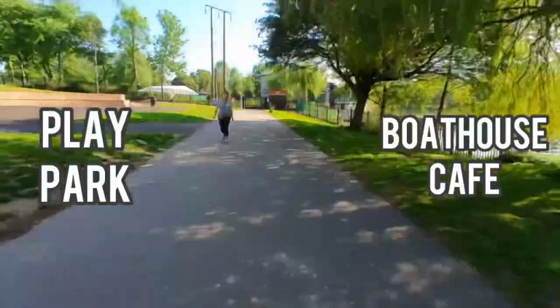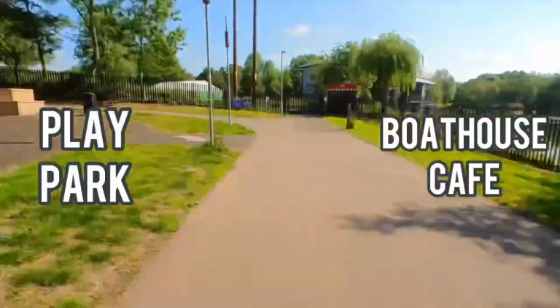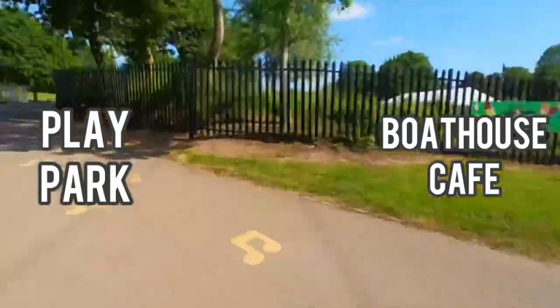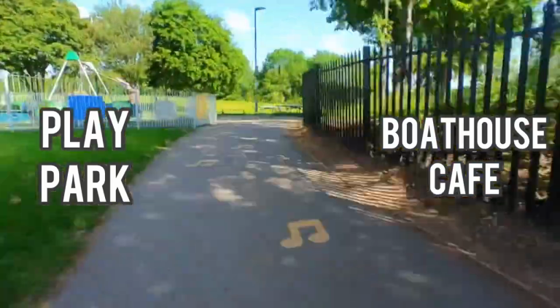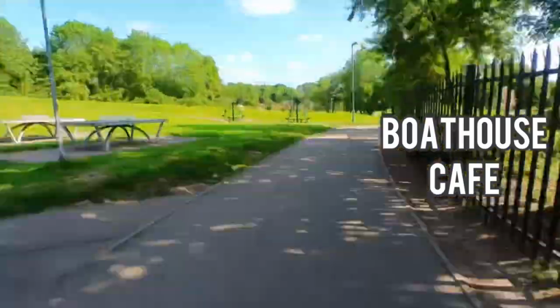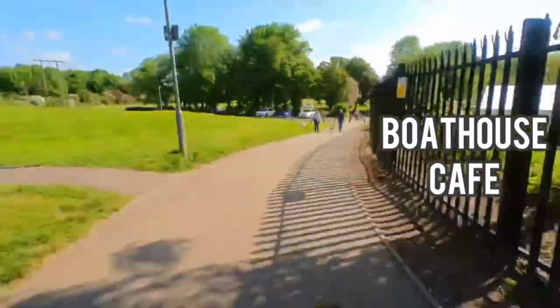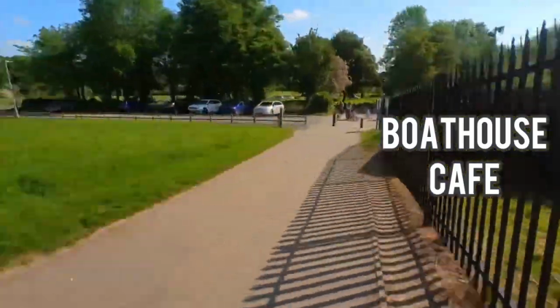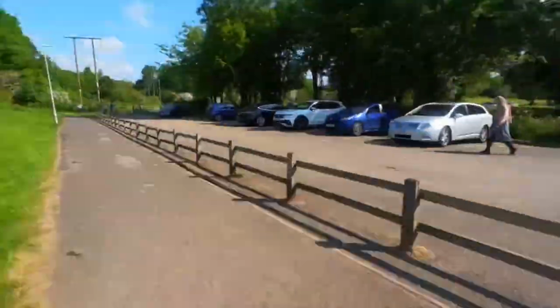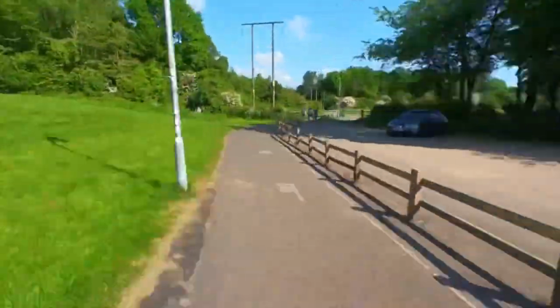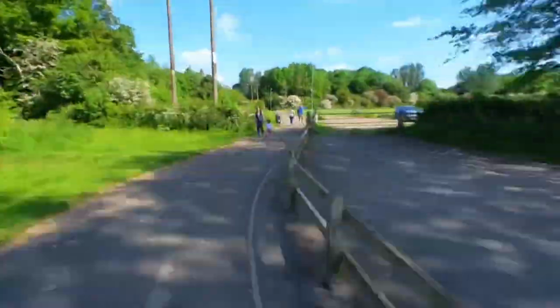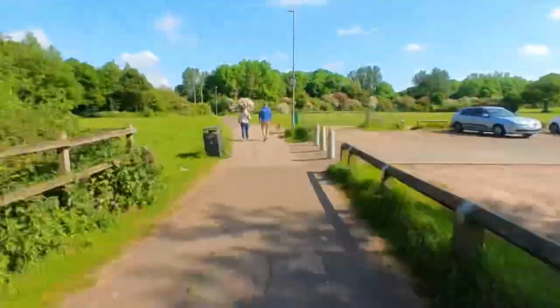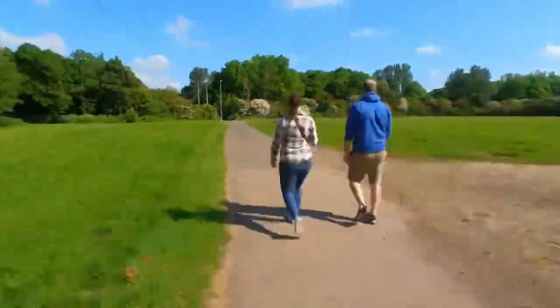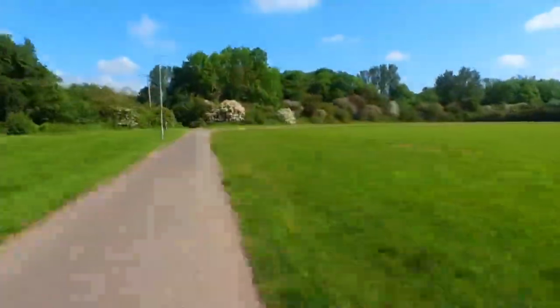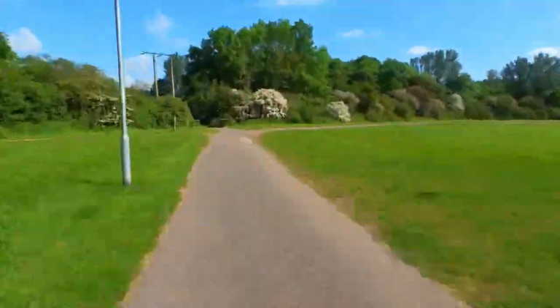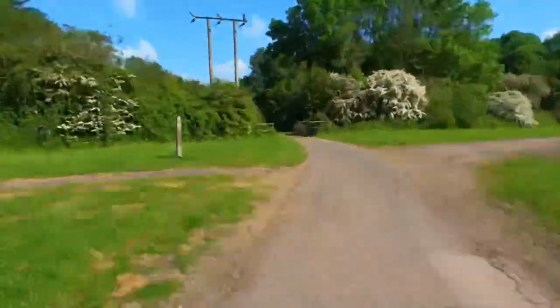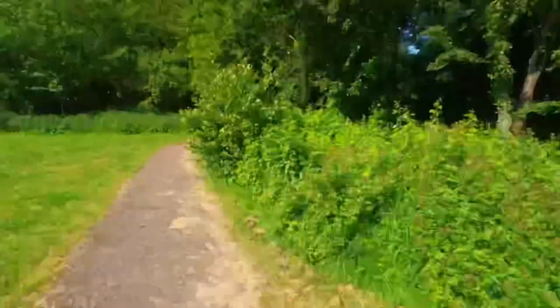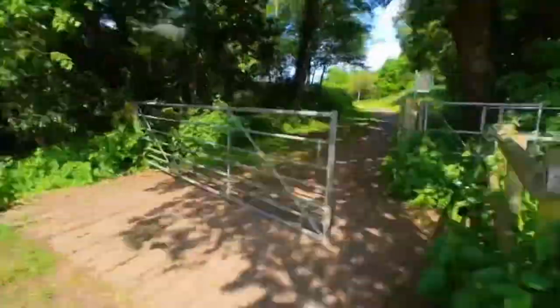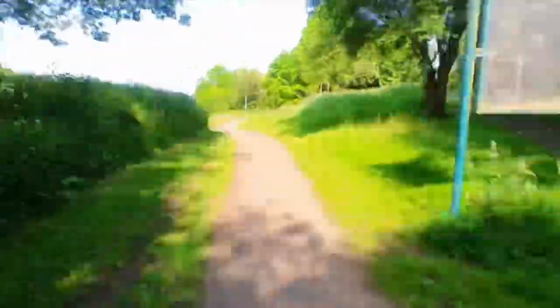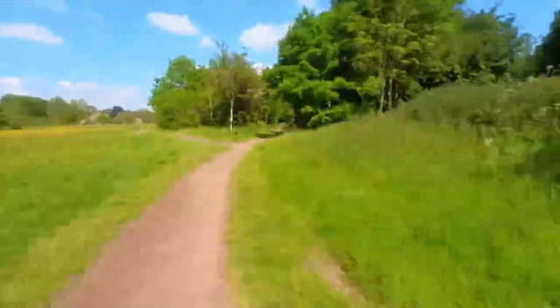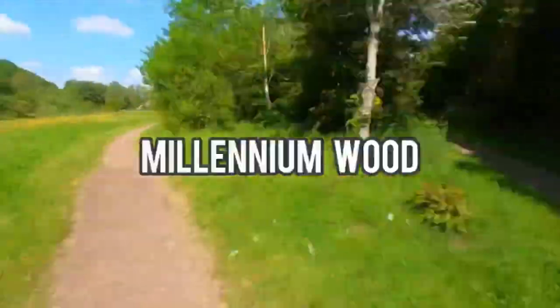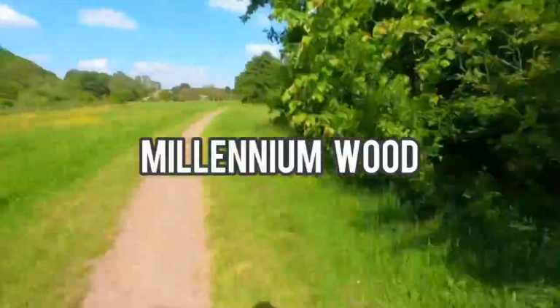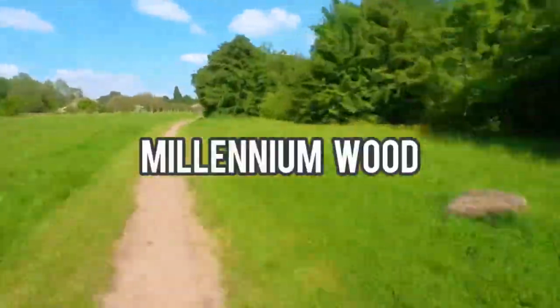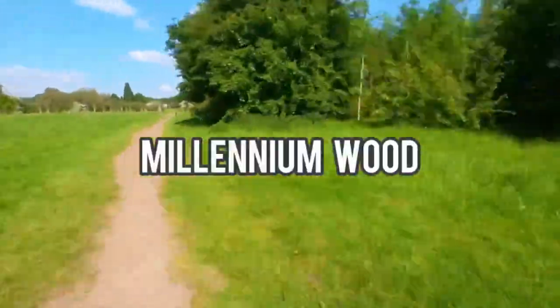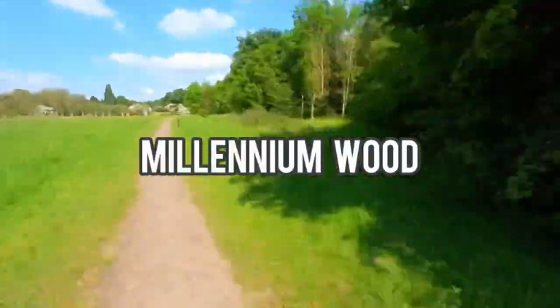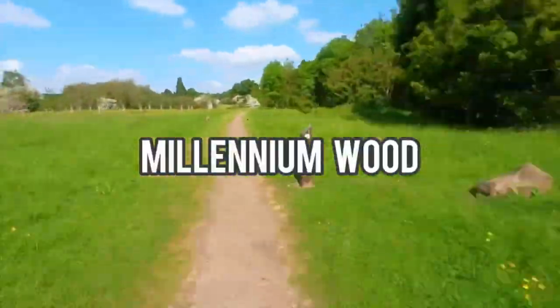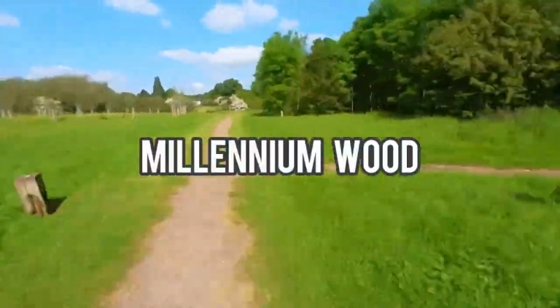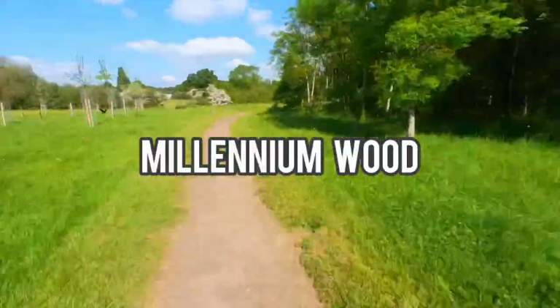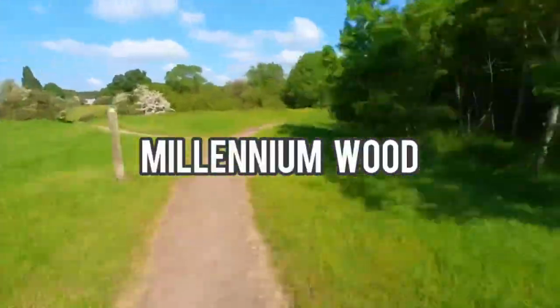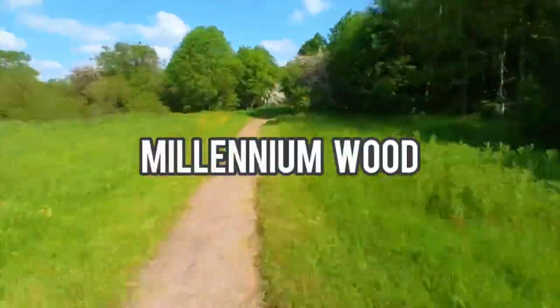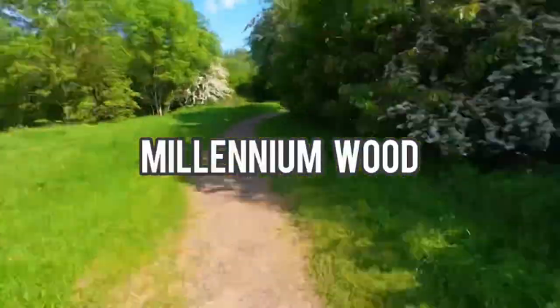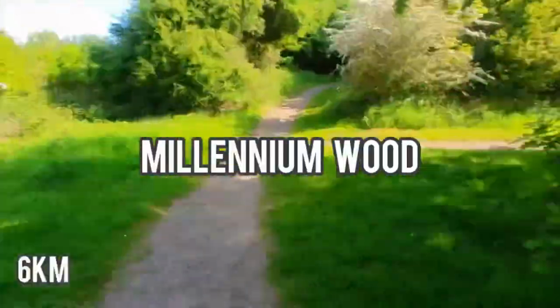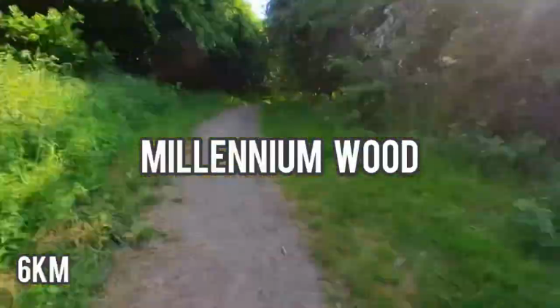There is a sharp left turn opposite the gates to the café and out into the Millennium Wood. The path is narrow for a short while, but if it's a hot day, the trees will give you some welcome shade.